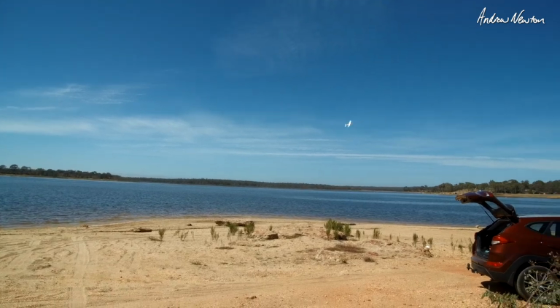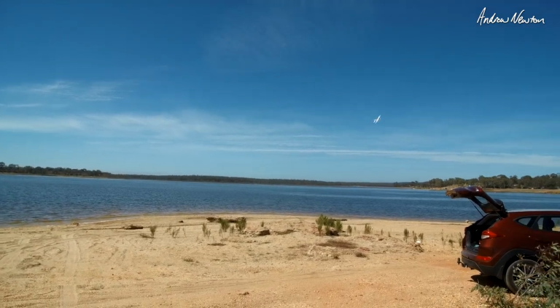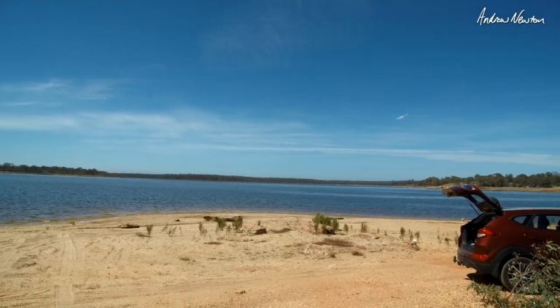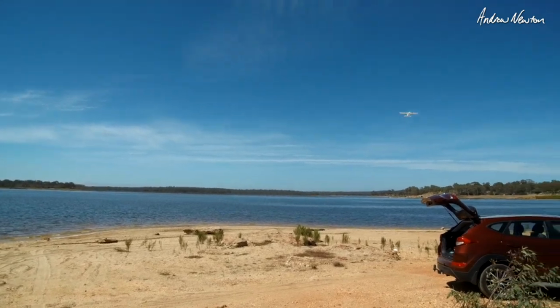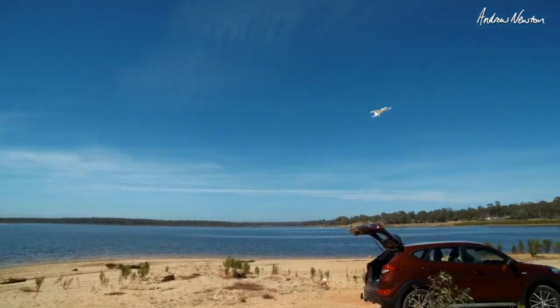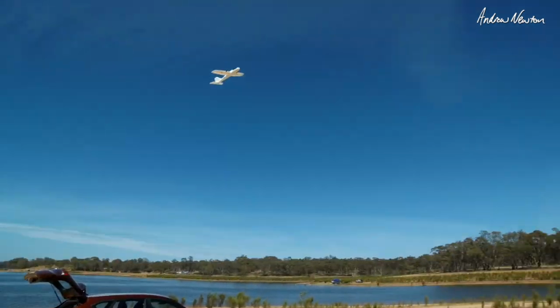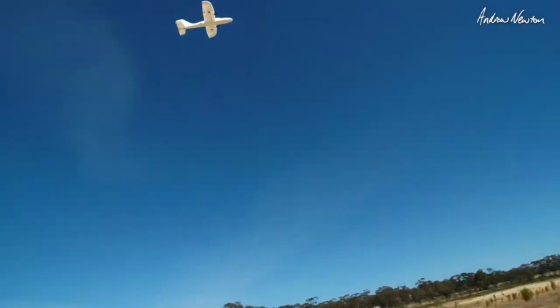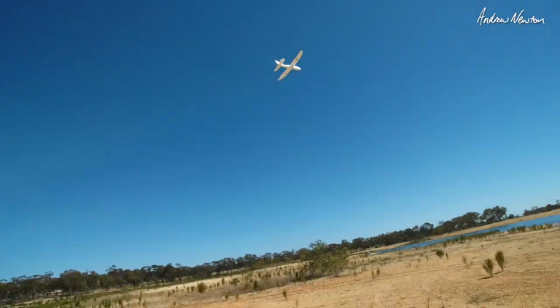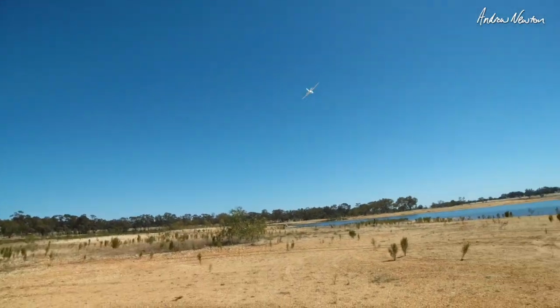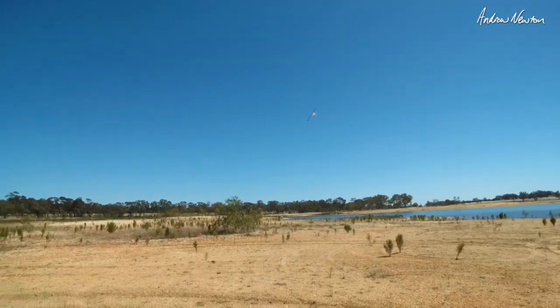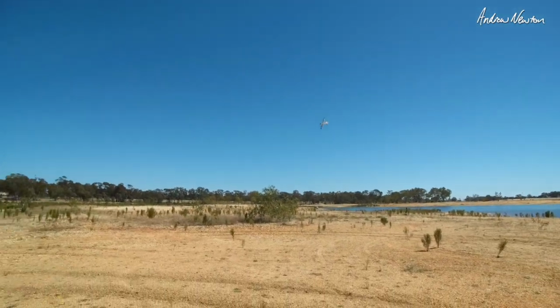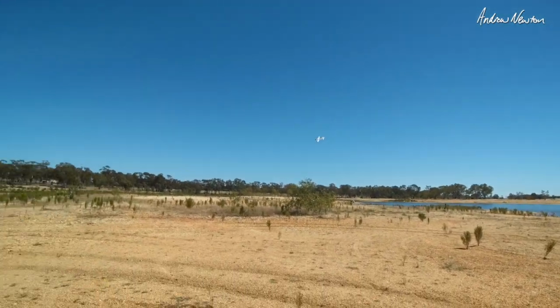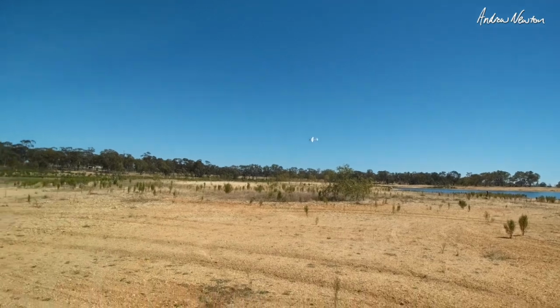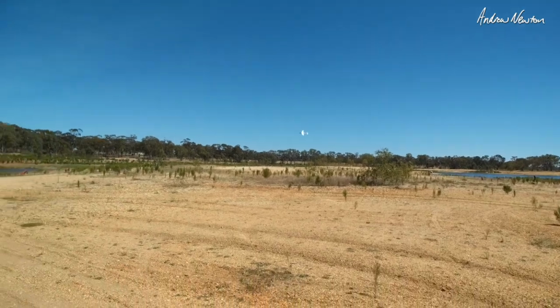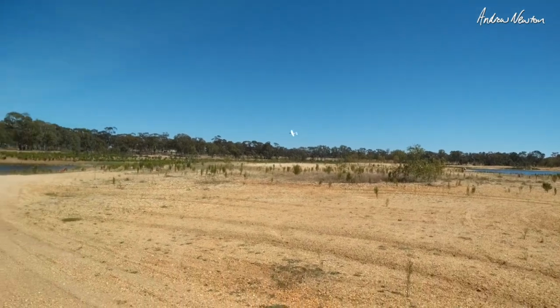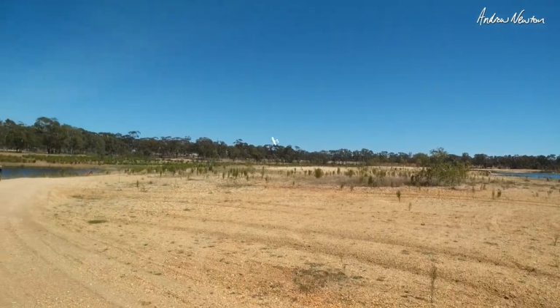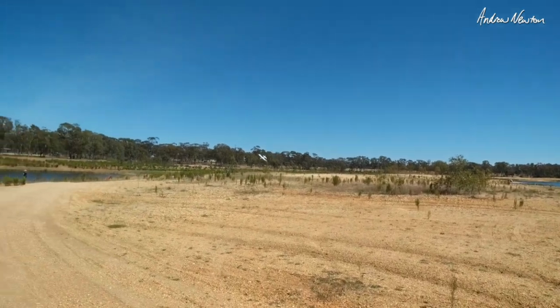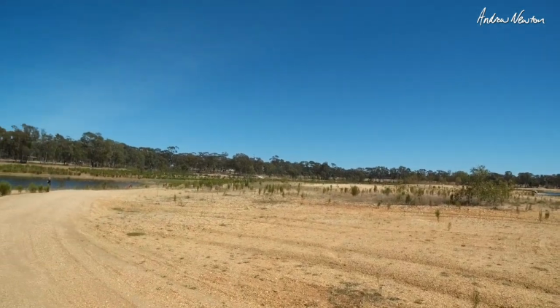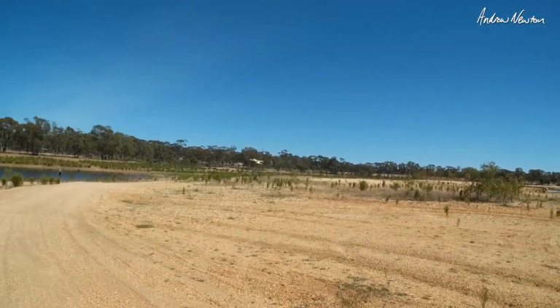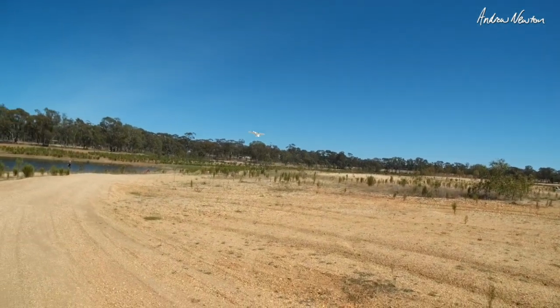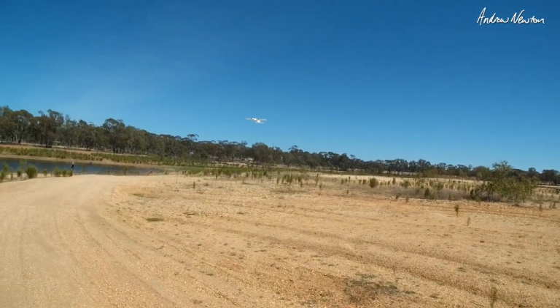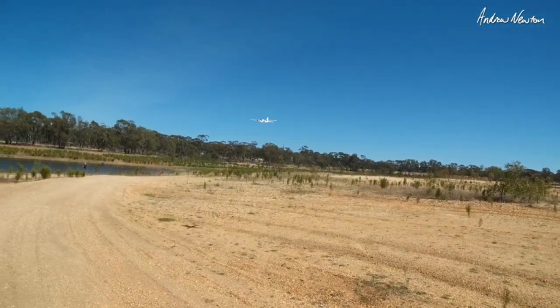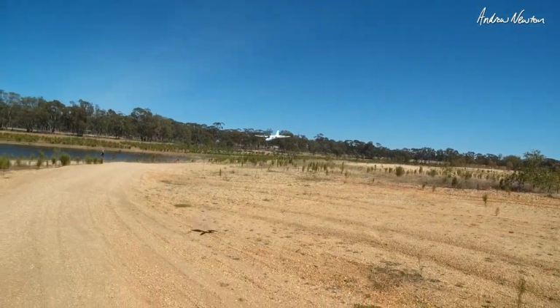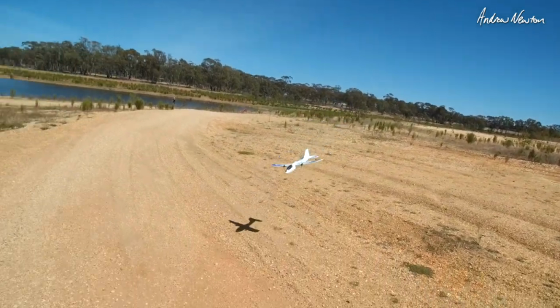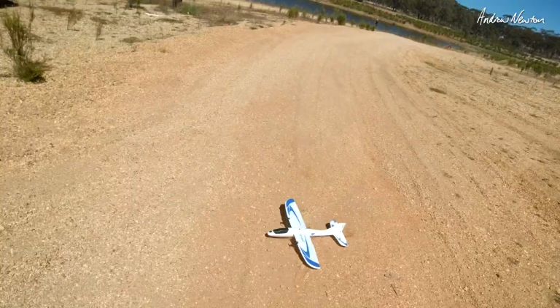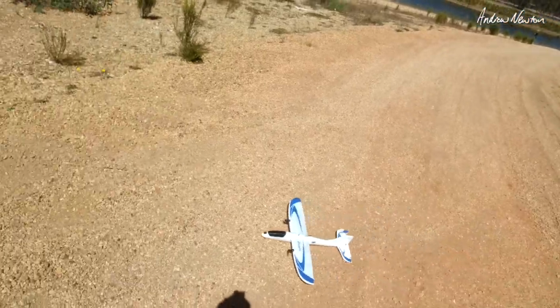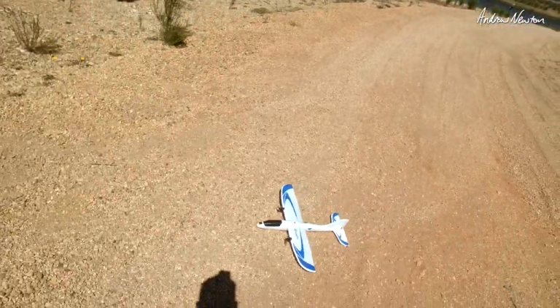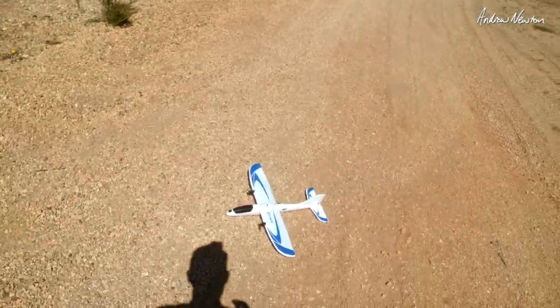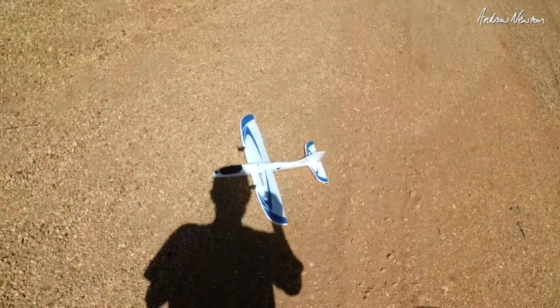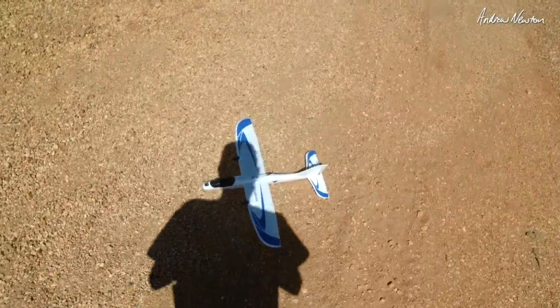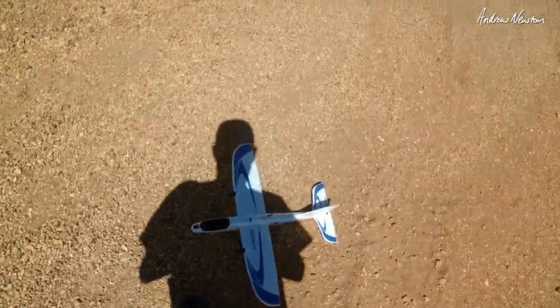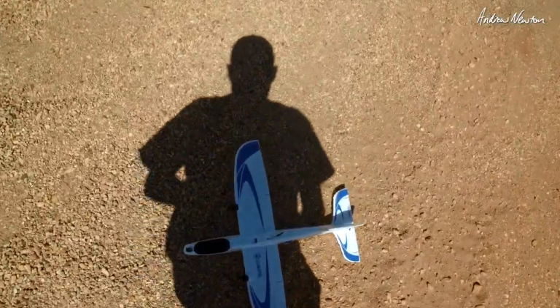We better do a bit of FPV and see how we go. We're down — okay, FPV time.